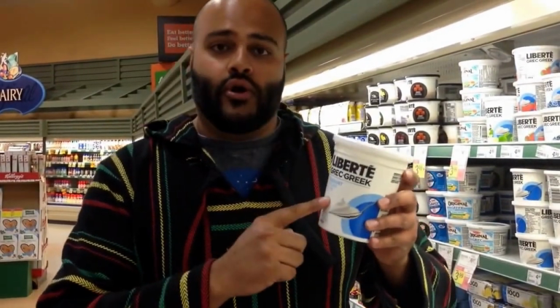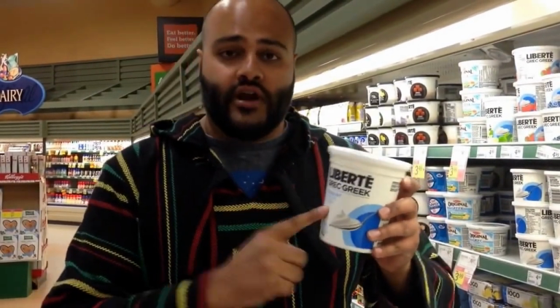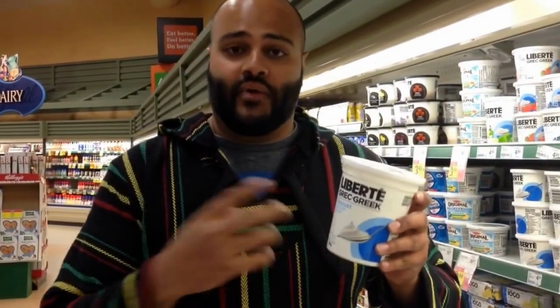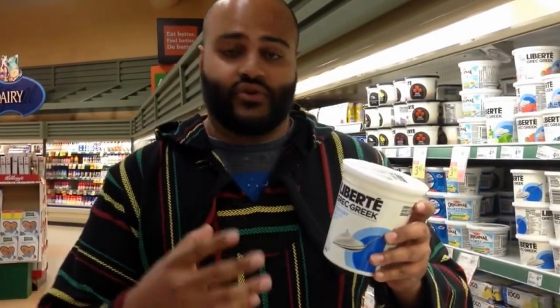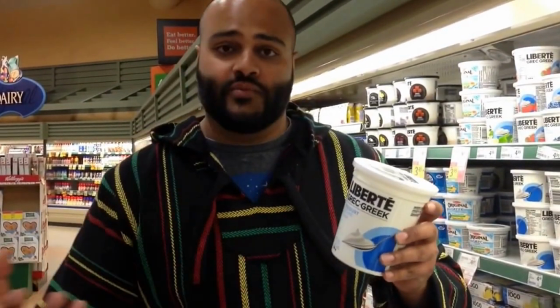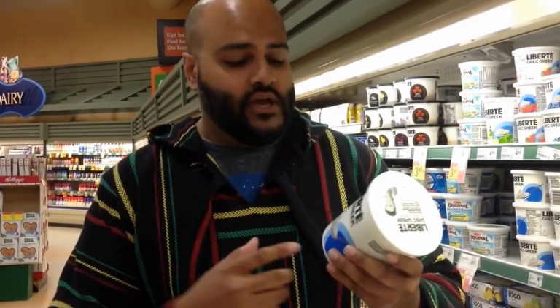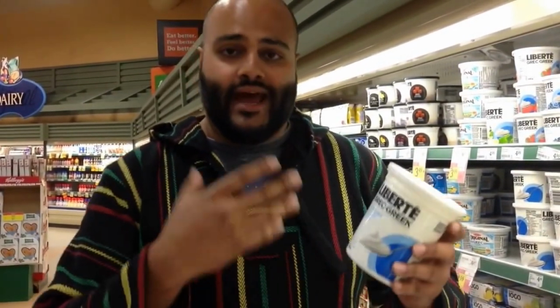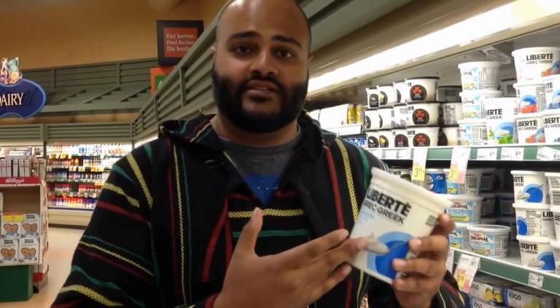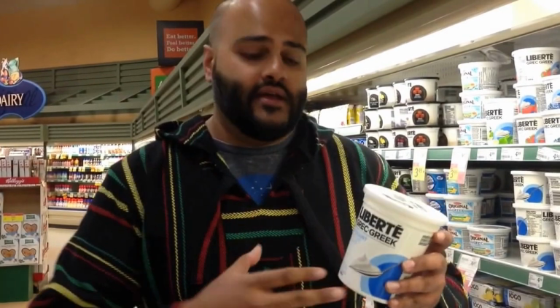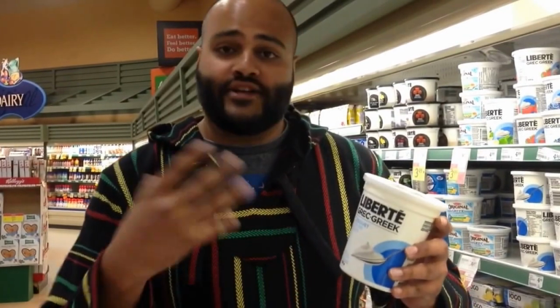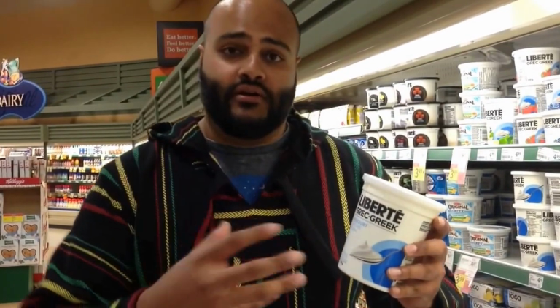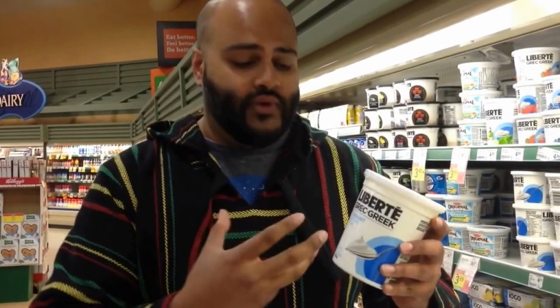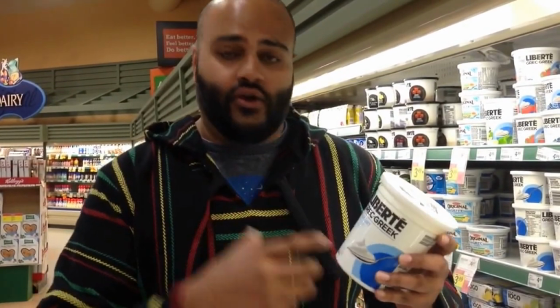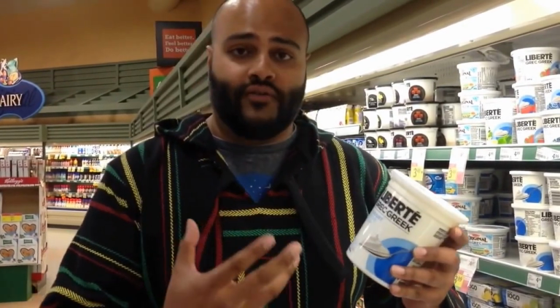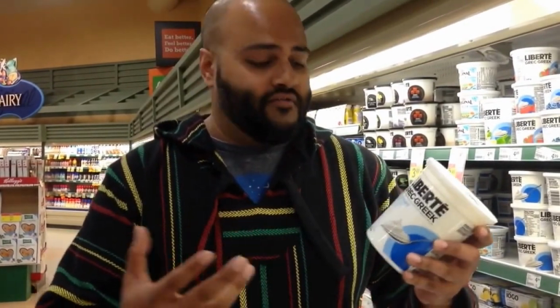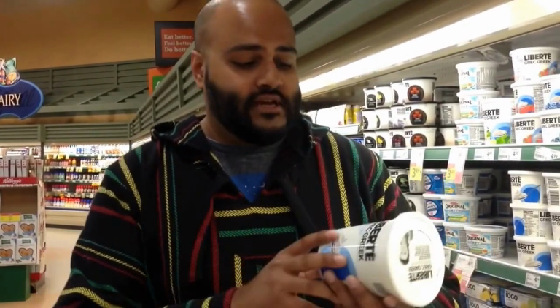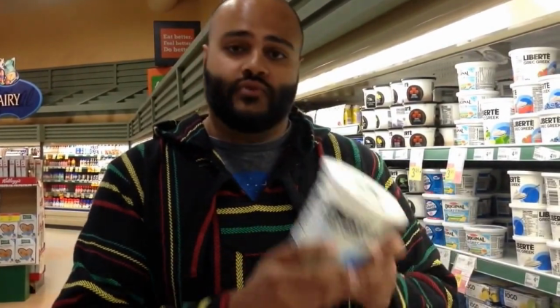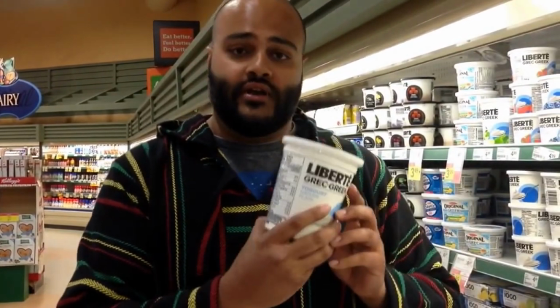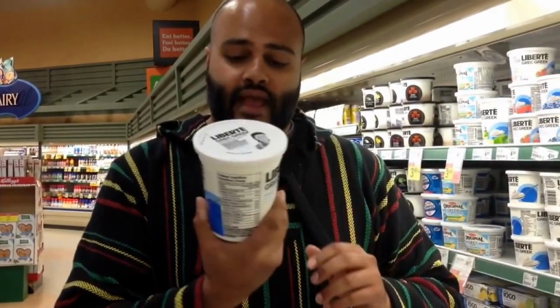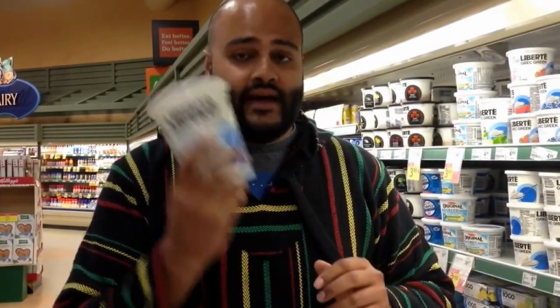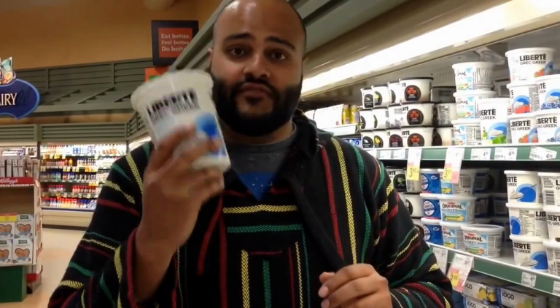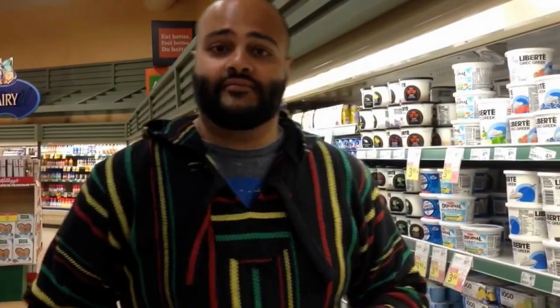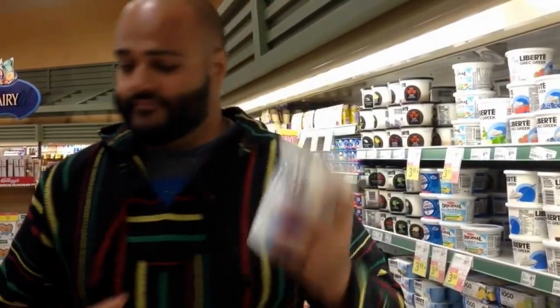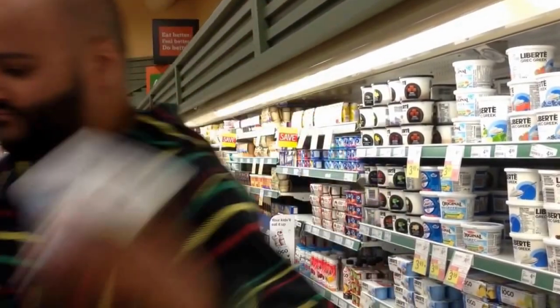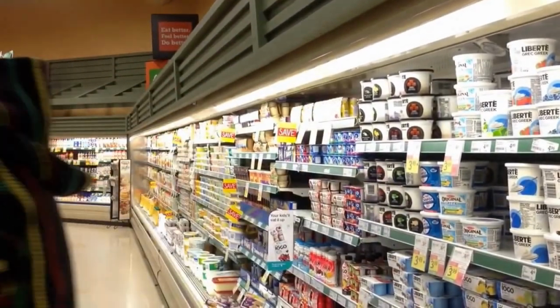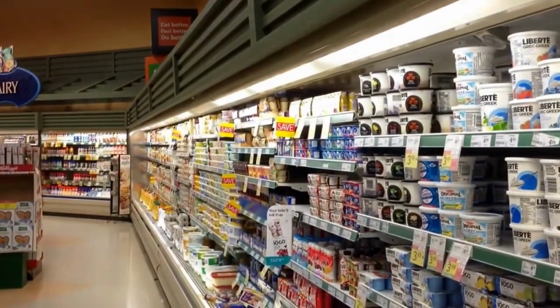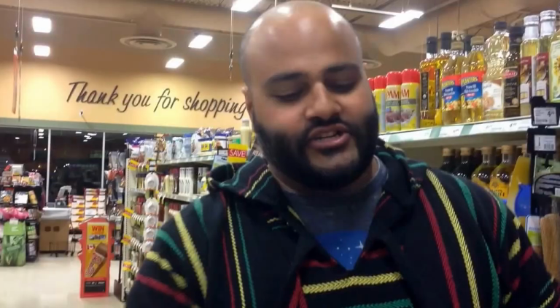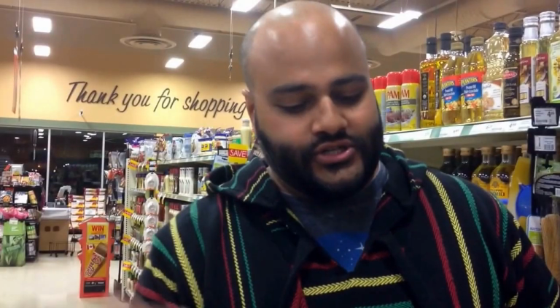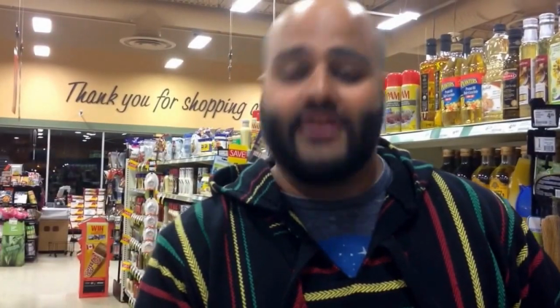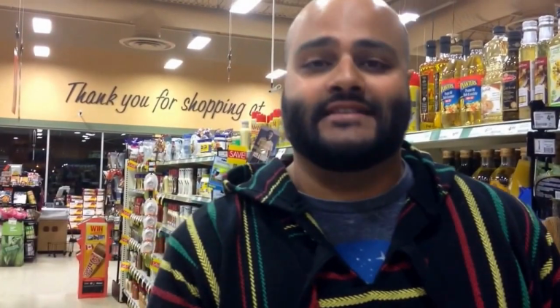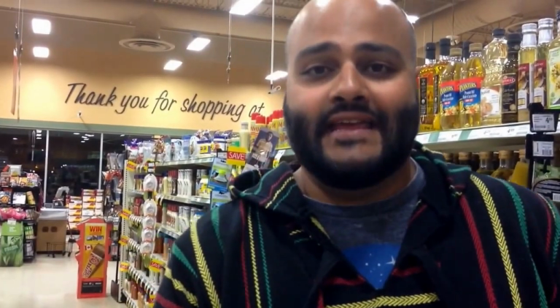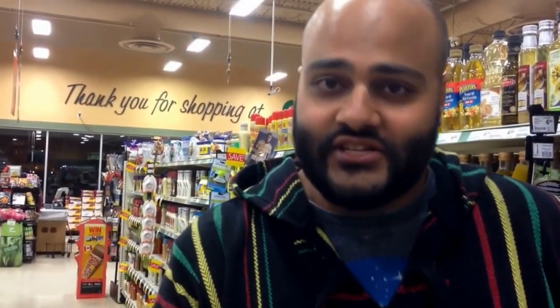Yogurt — Greek yogurt is very good for breakfast or in your smoothies. You can add honey to it, natural berries for sweetening, granola for breakfast. It's really good and very filling. Those are the key greens I need for this week to keep my diet balanced.